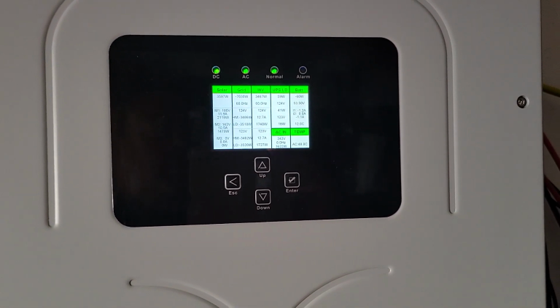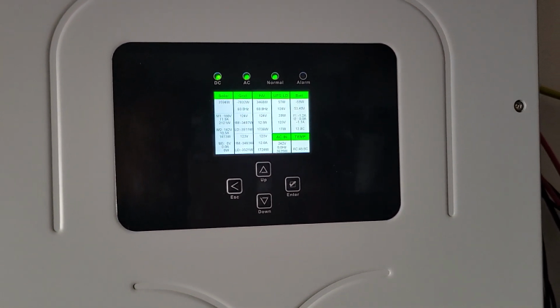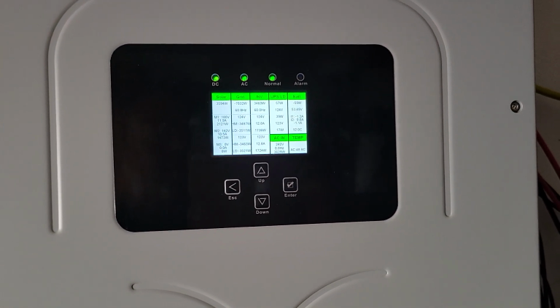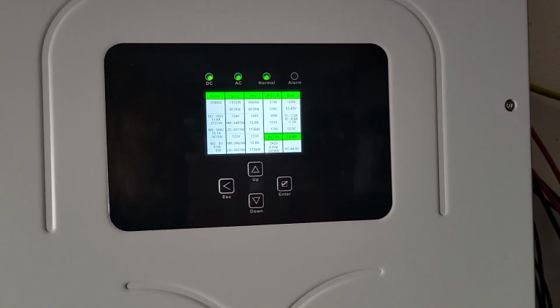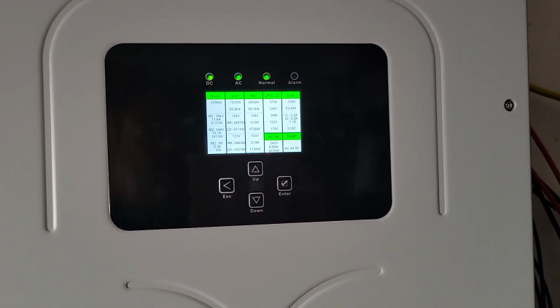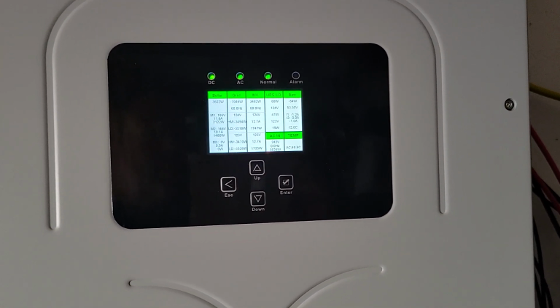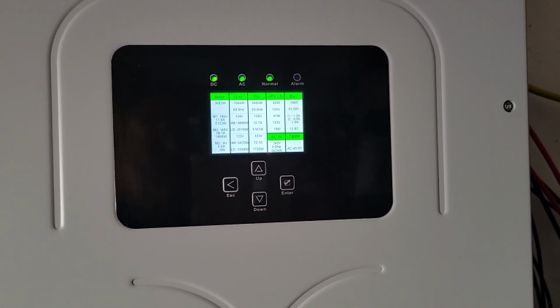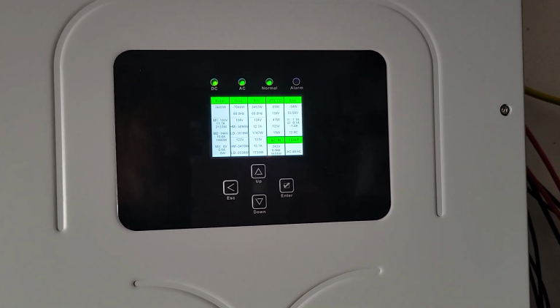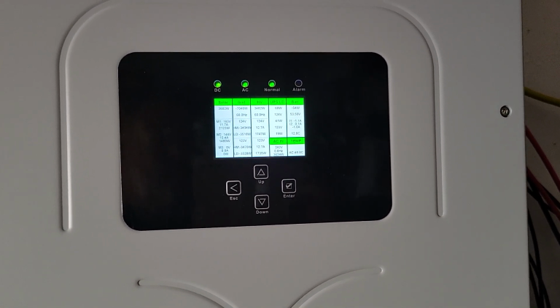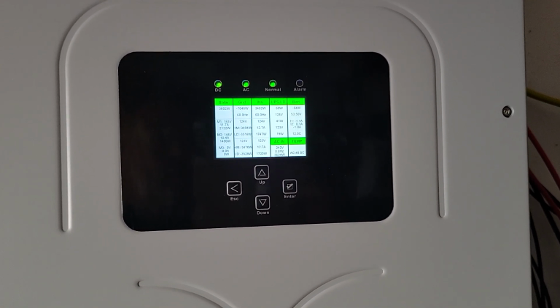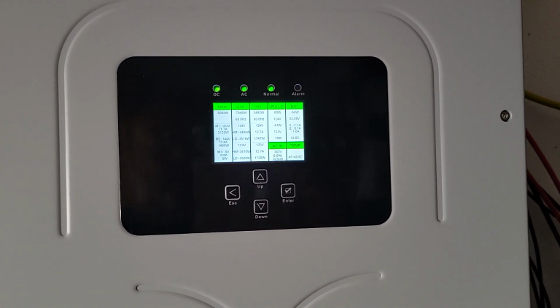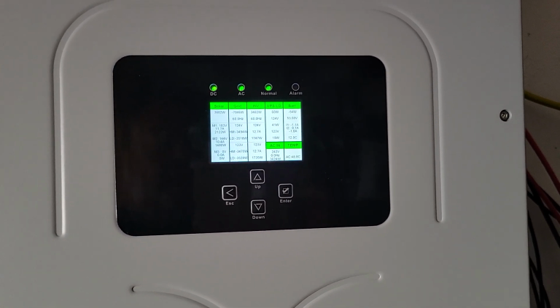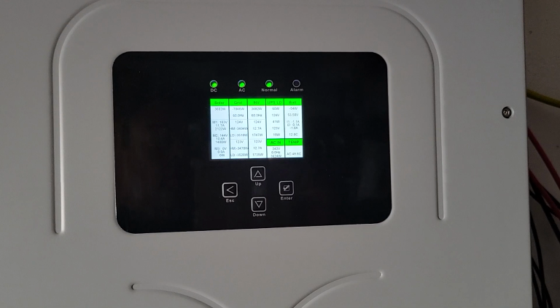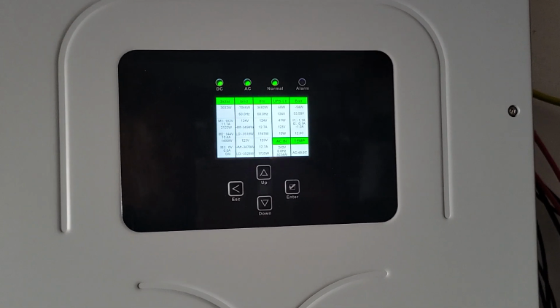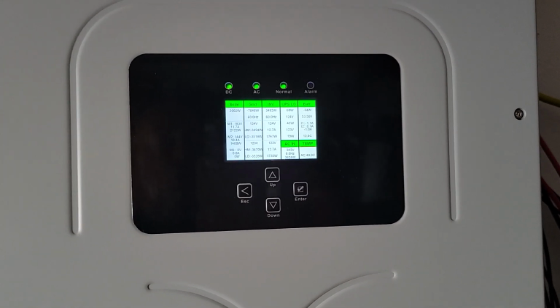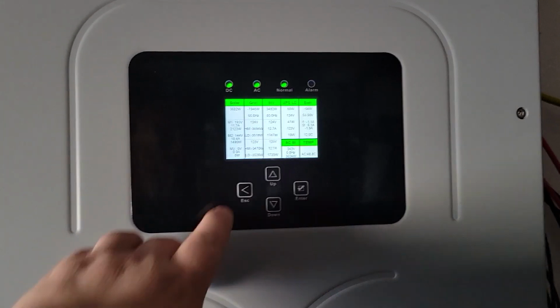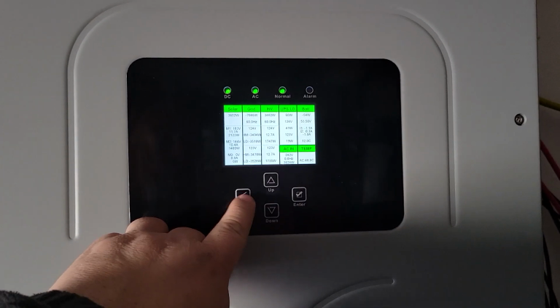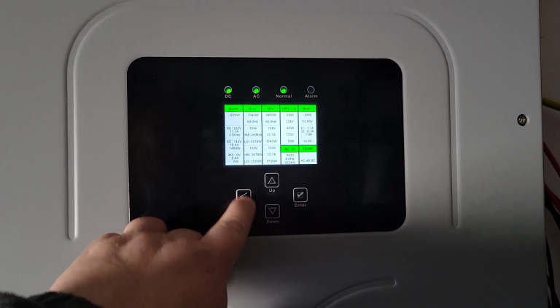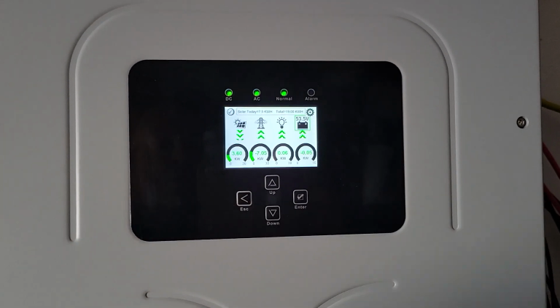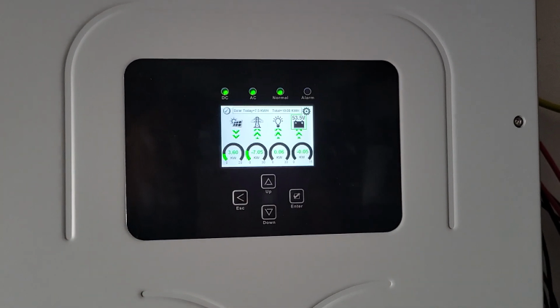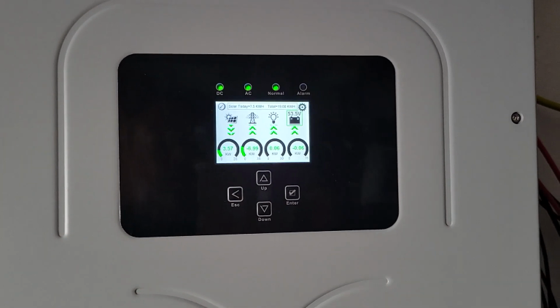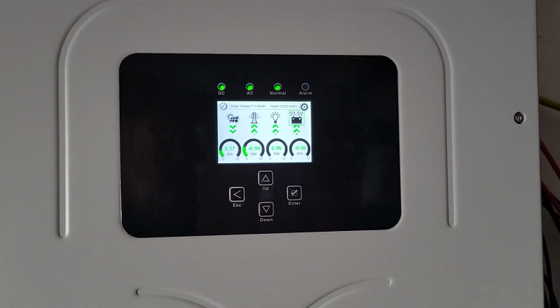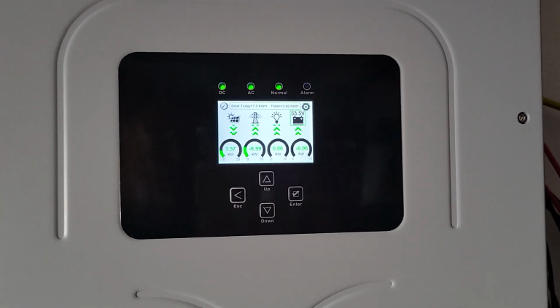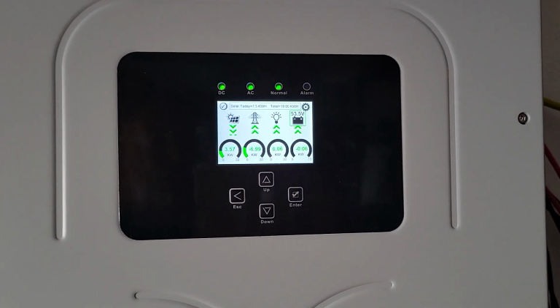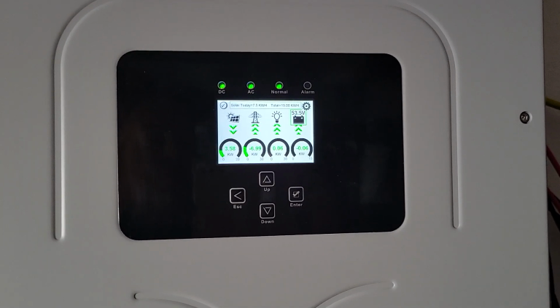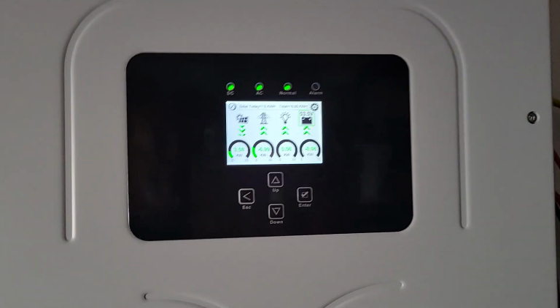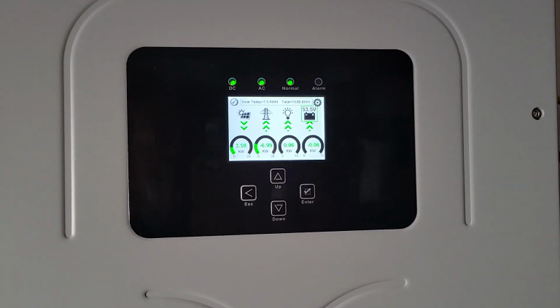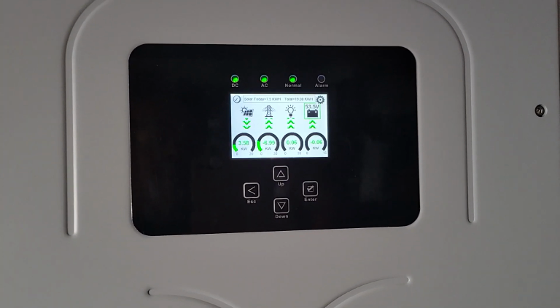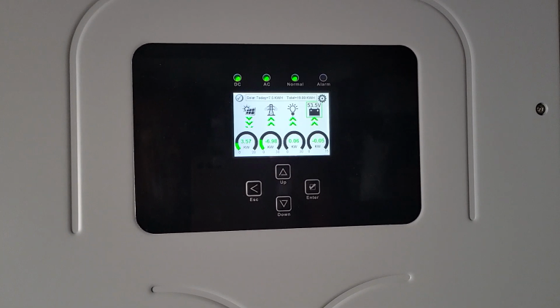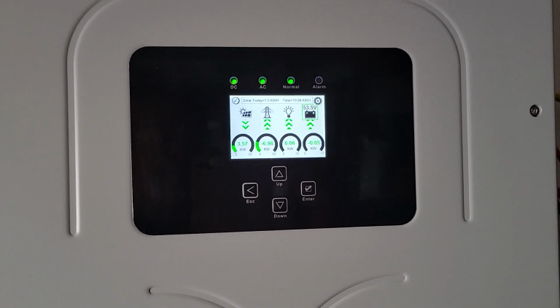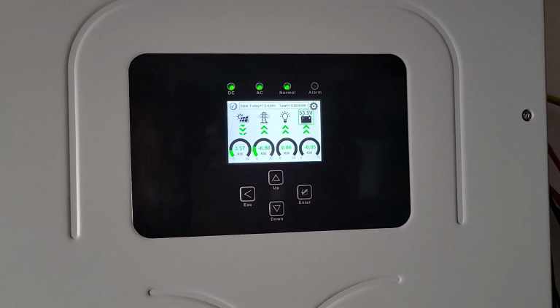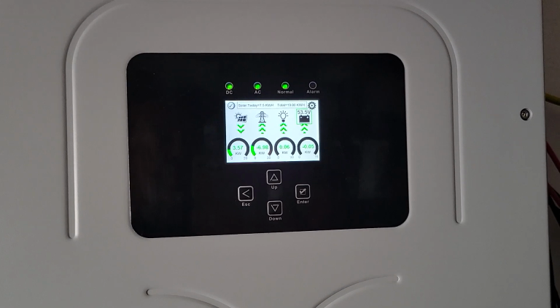Is this thing making a sound at all? No fan noise, nothing.